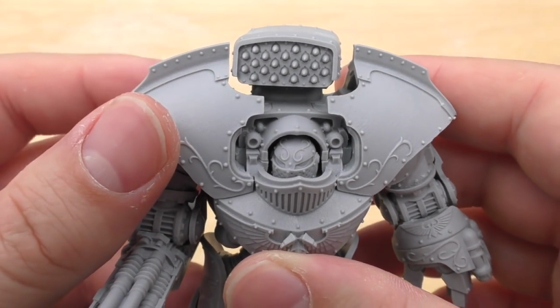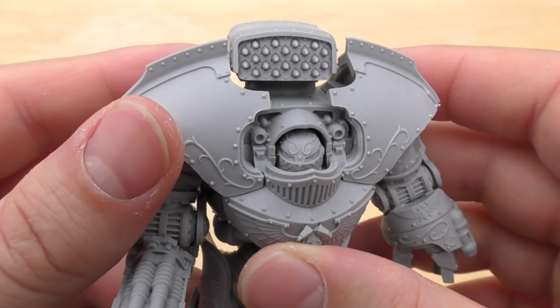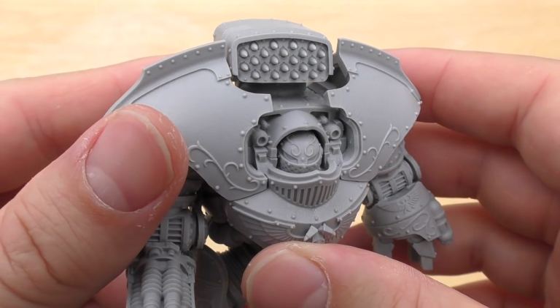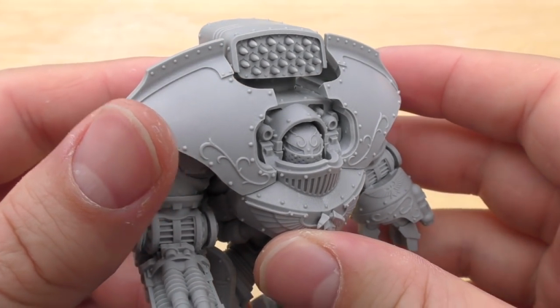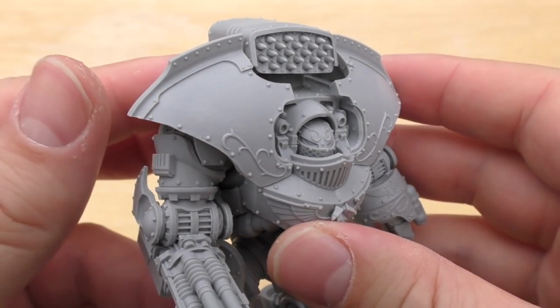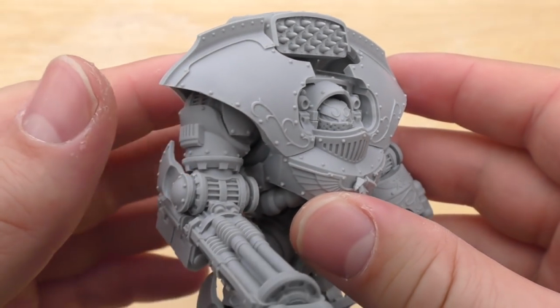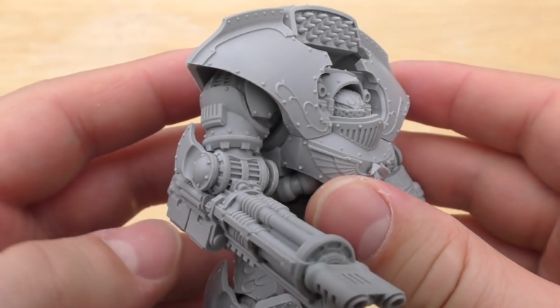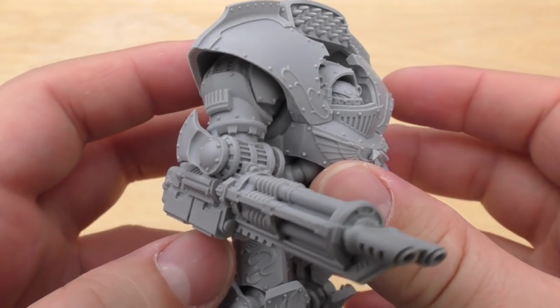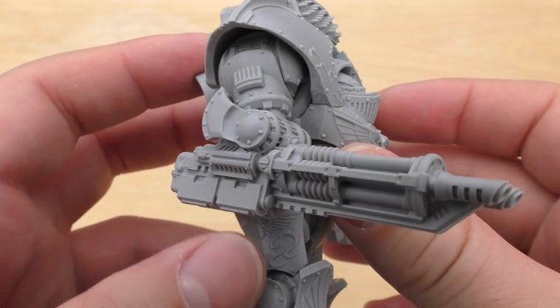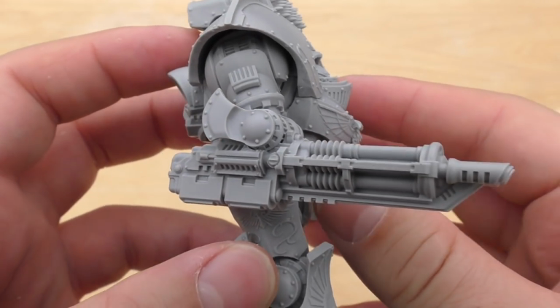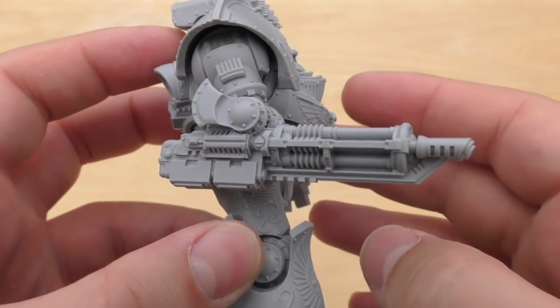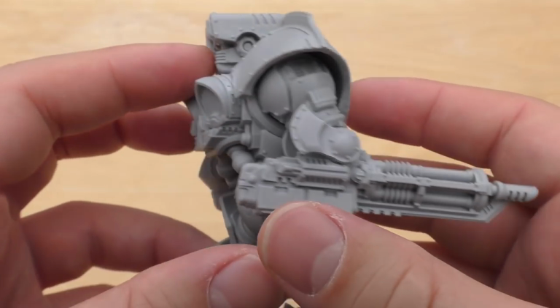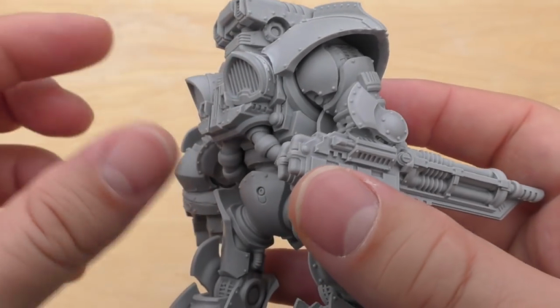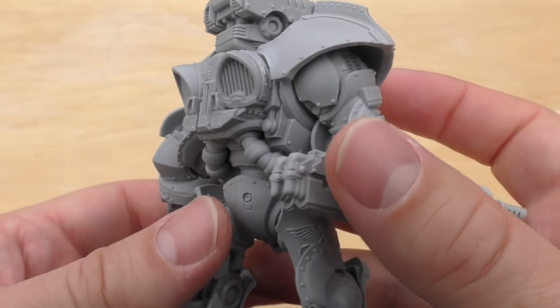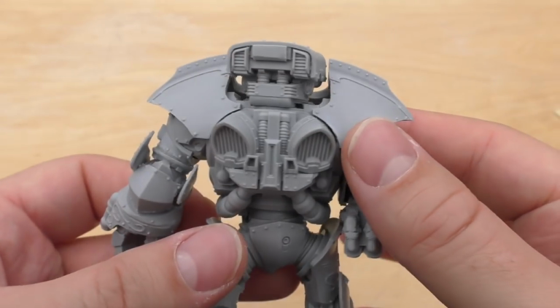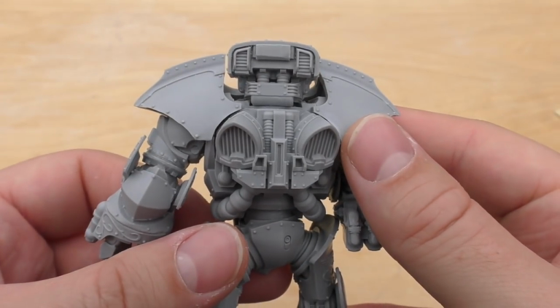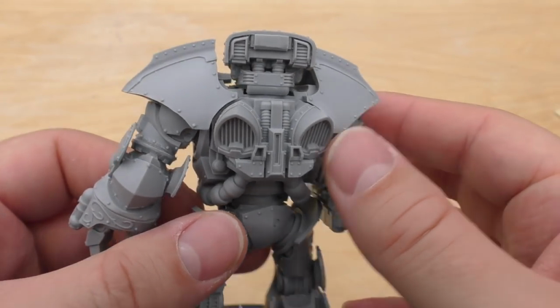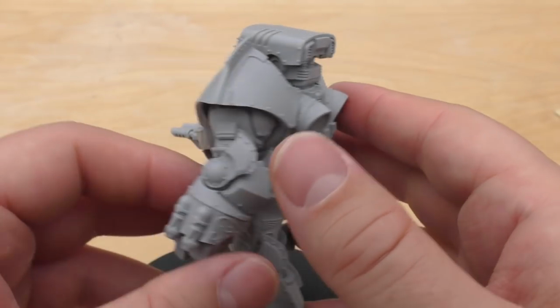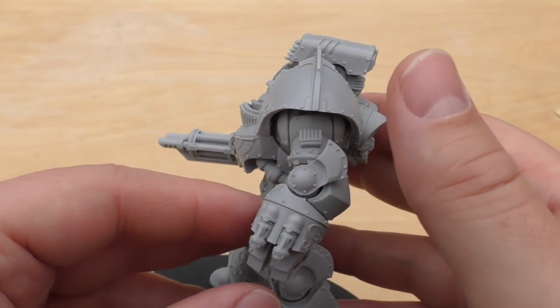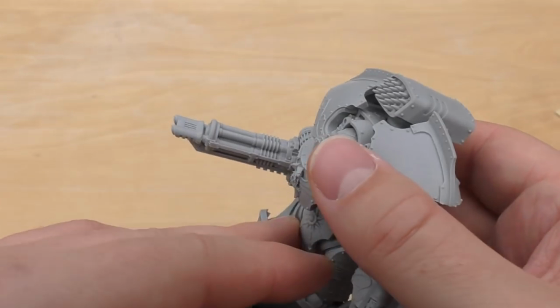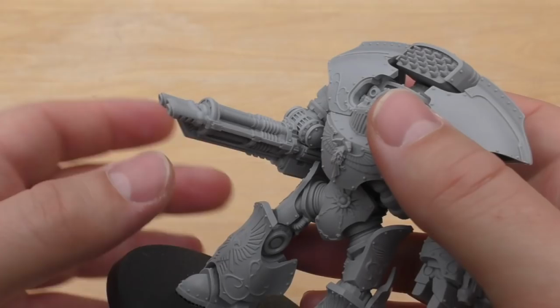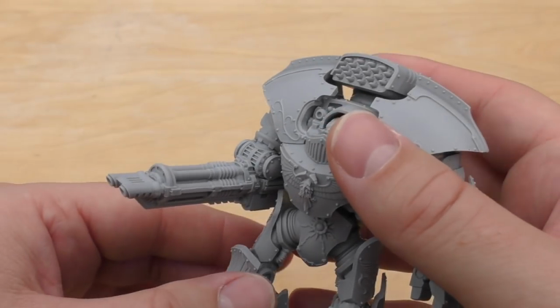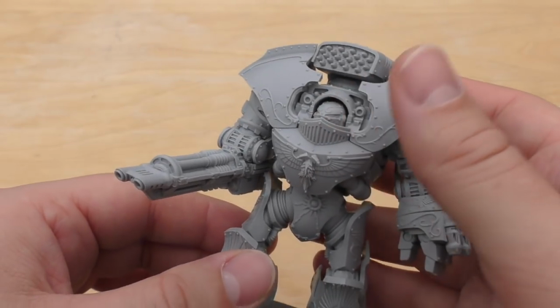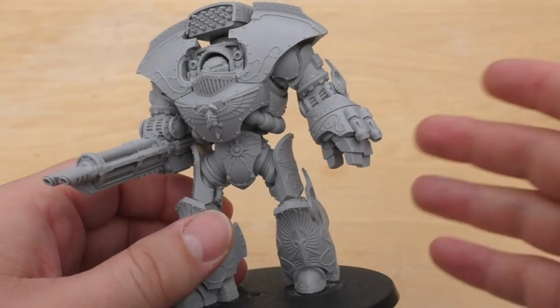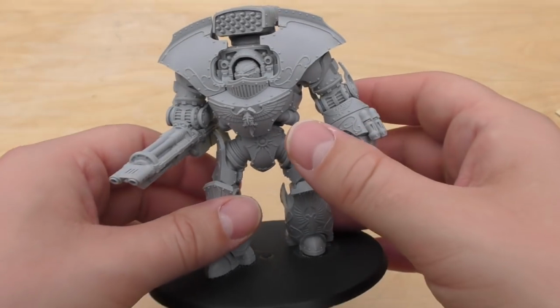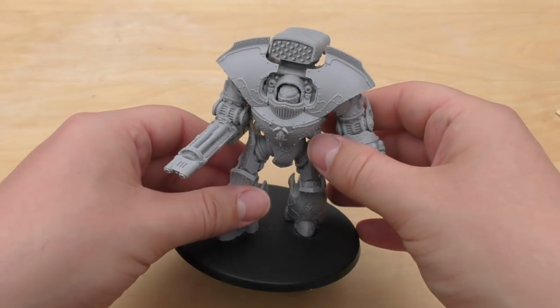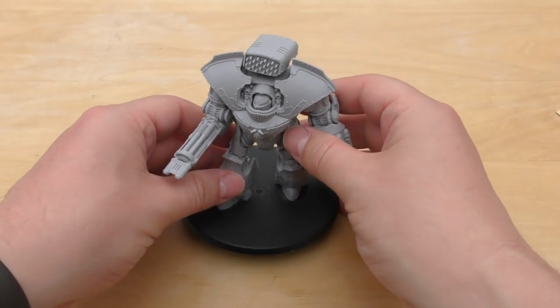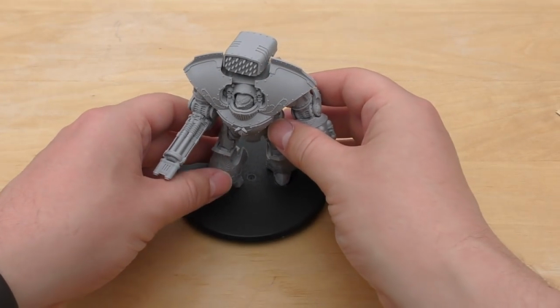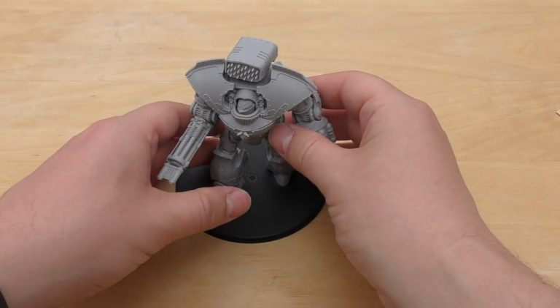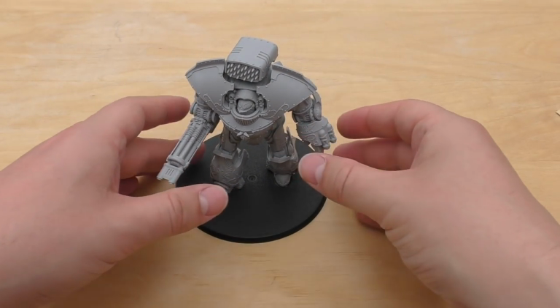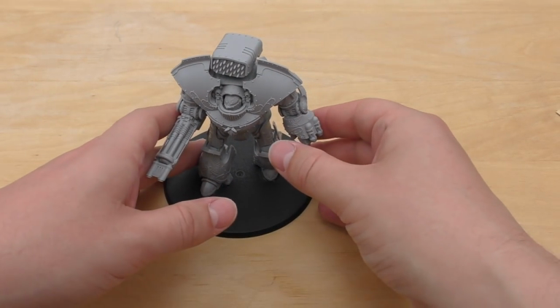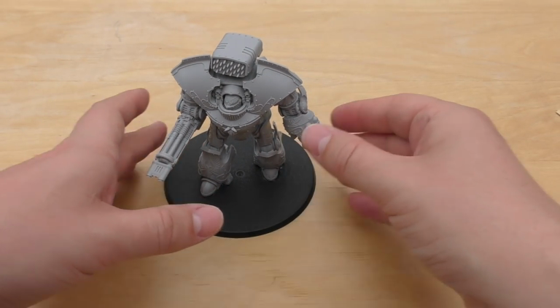That missile pod is very nicely detailed — it's going to be a joy to paint those missiles. This is pretty much ready now, just to spray gold, wash, and then pick out all the details.